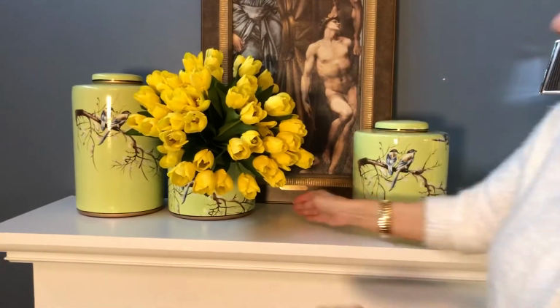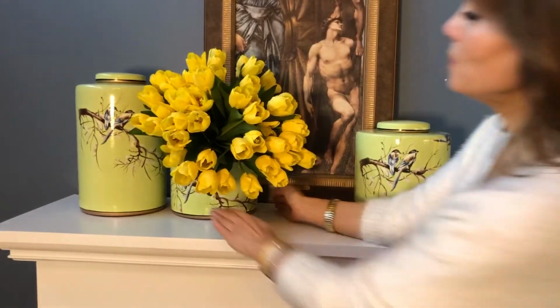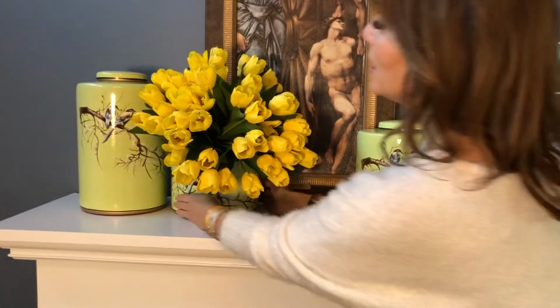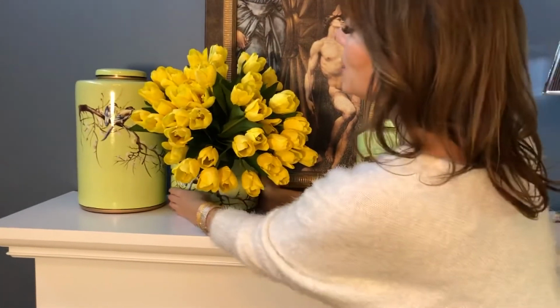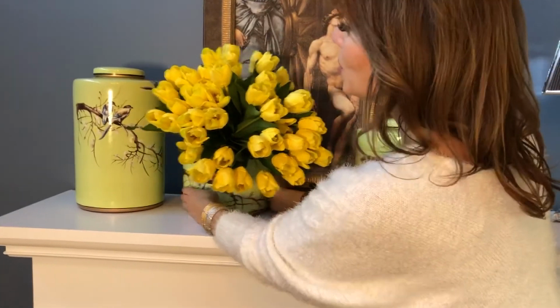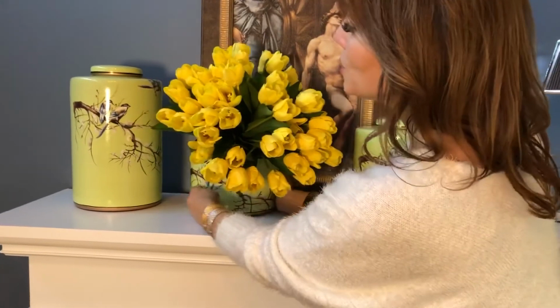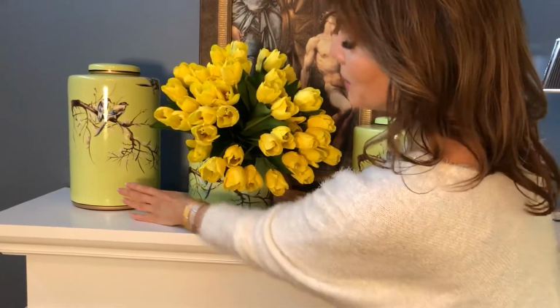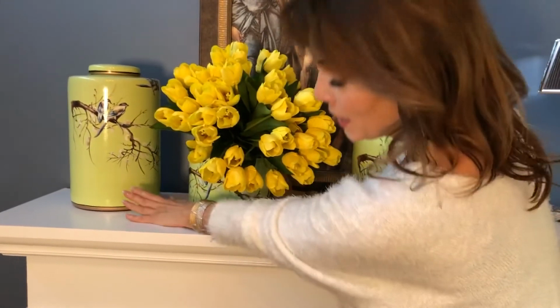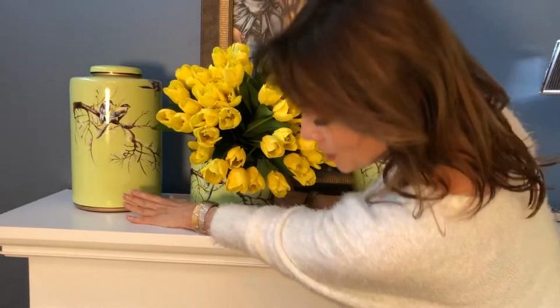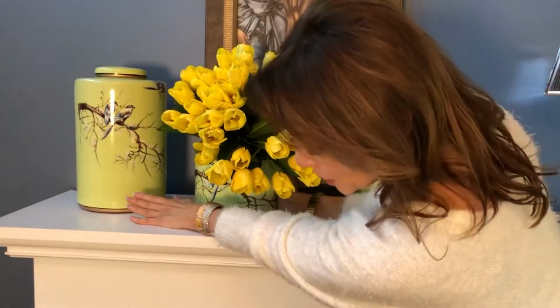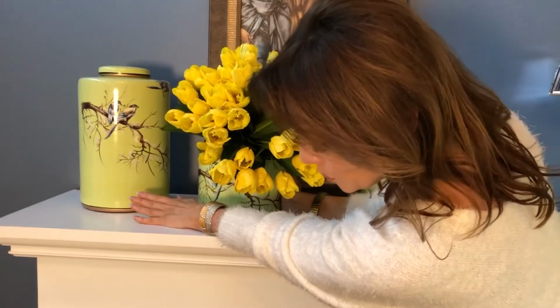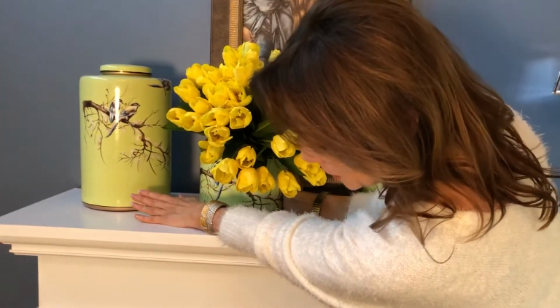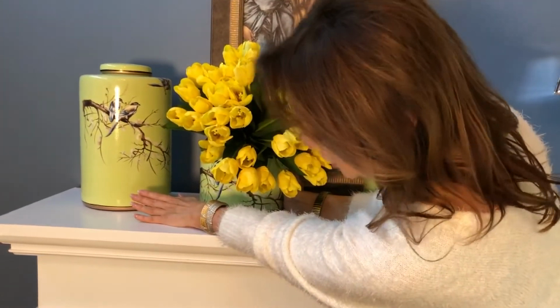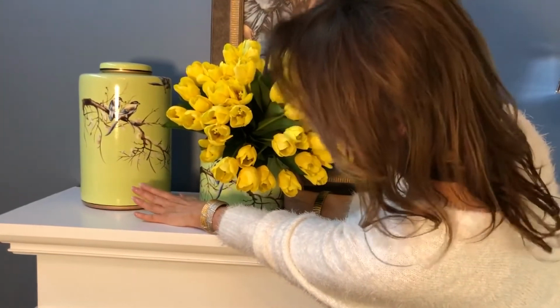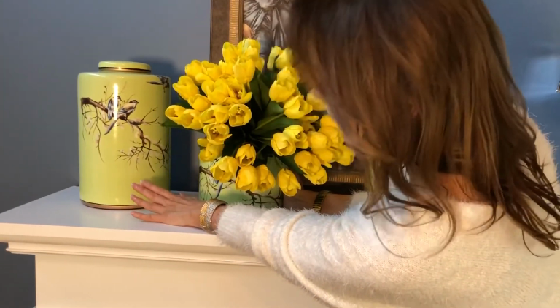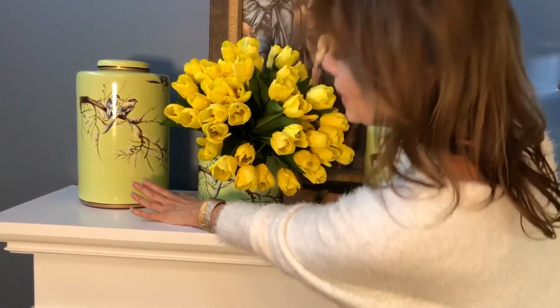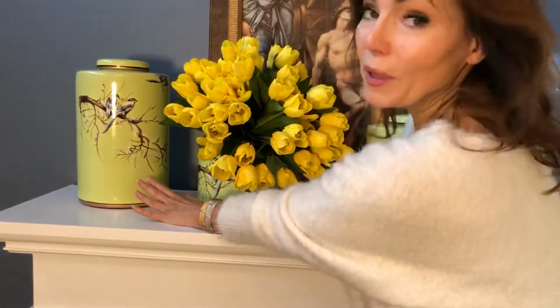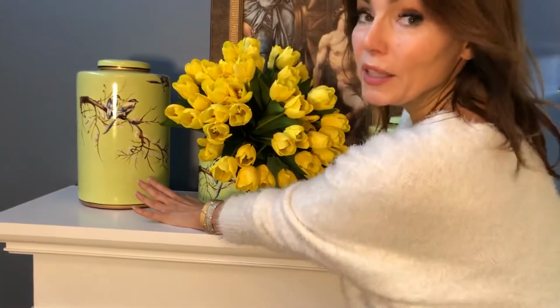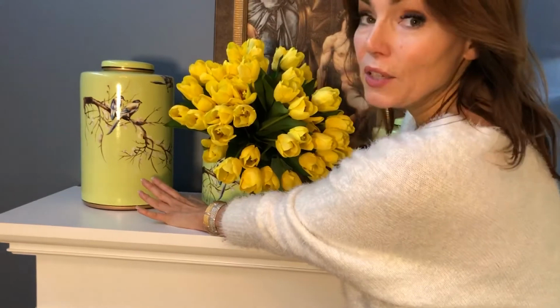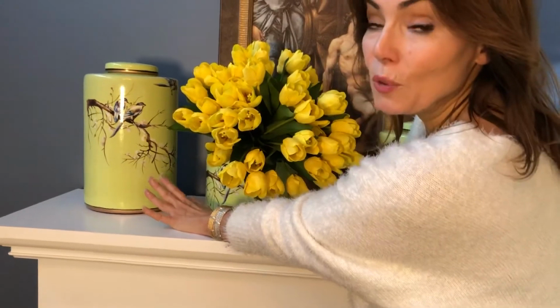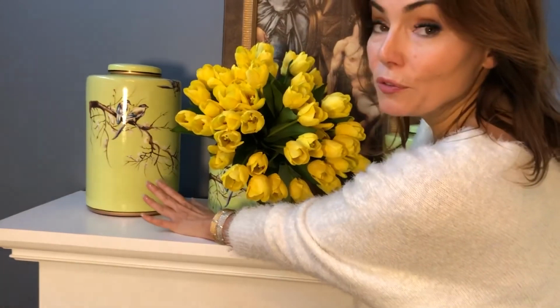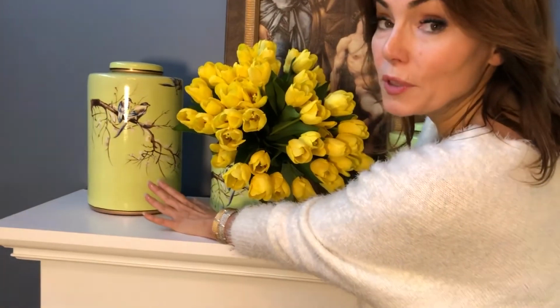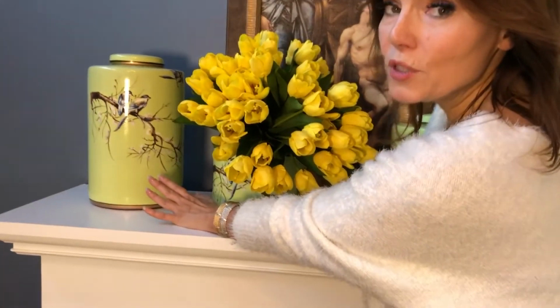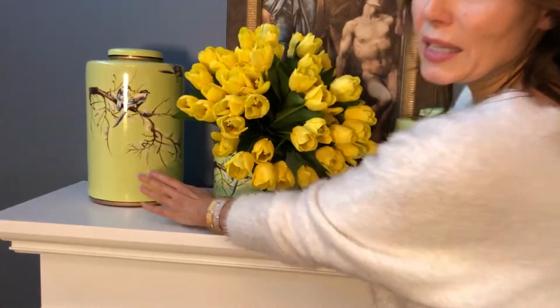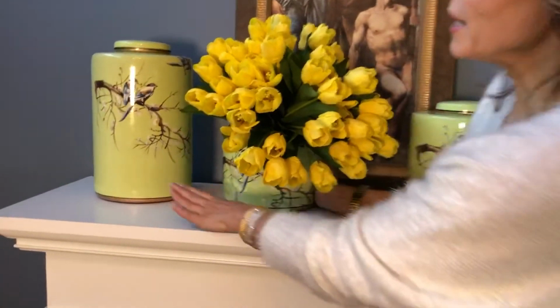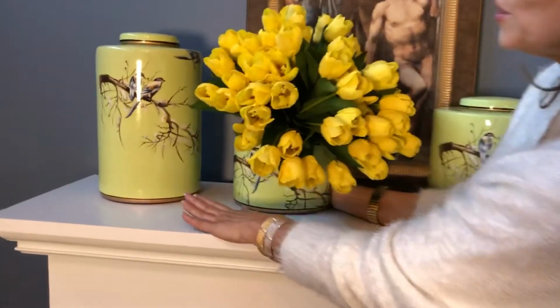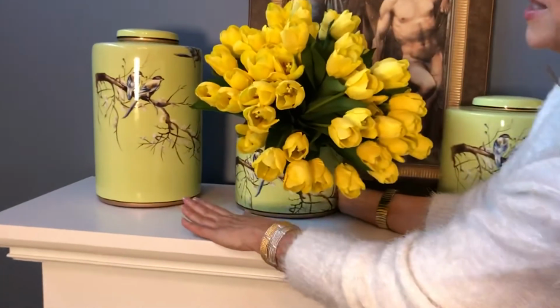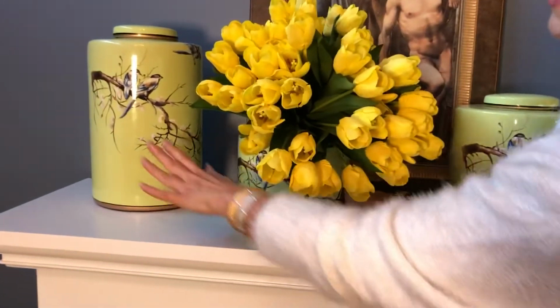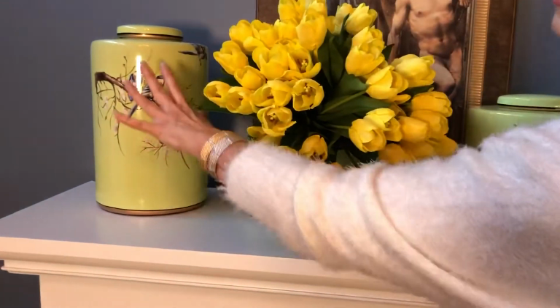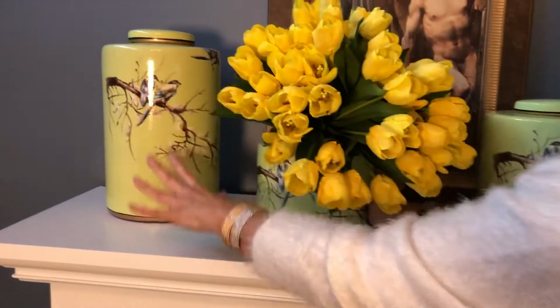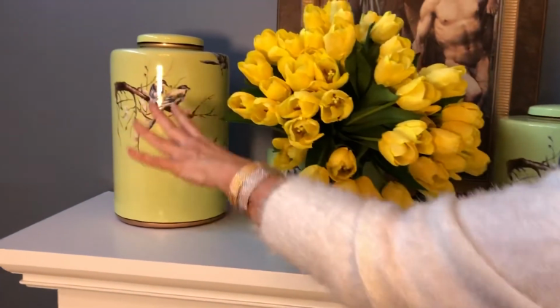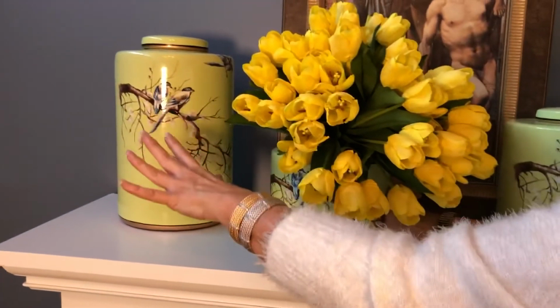And then we have the large one, which can go anywhere — it can even go on the floor just like a lantern, because it's that large.